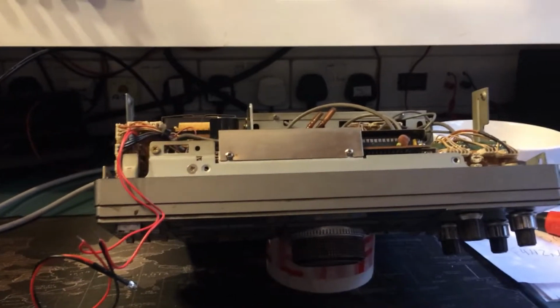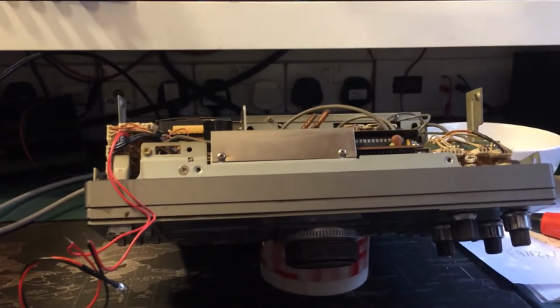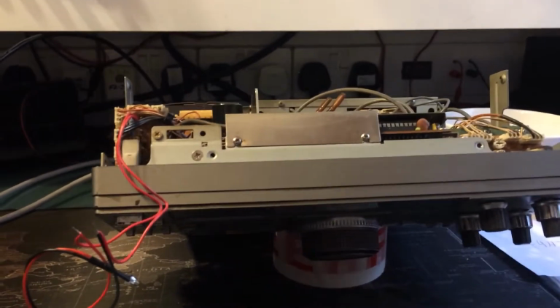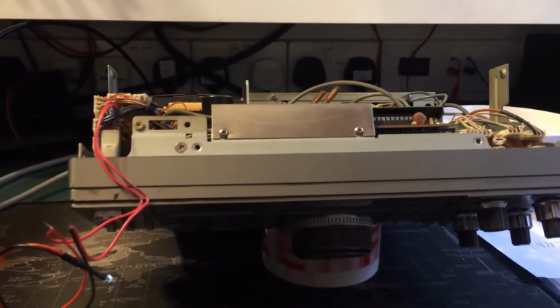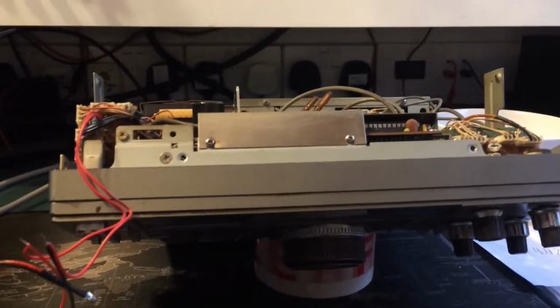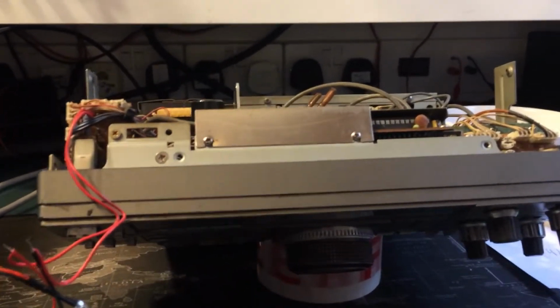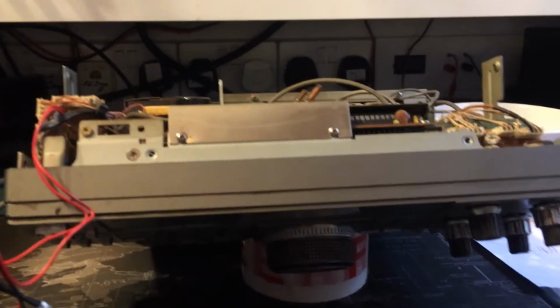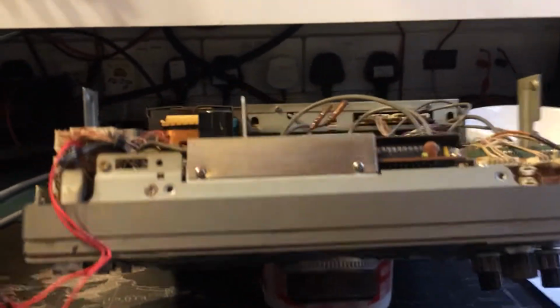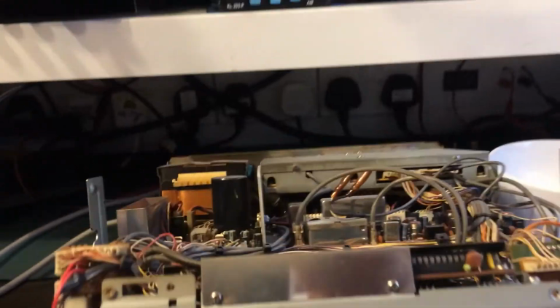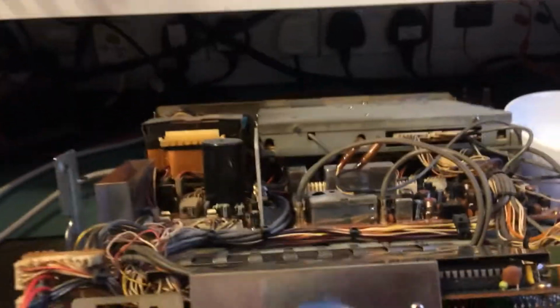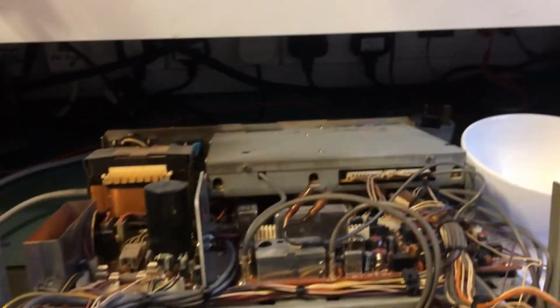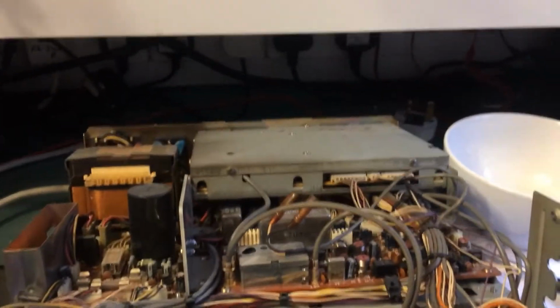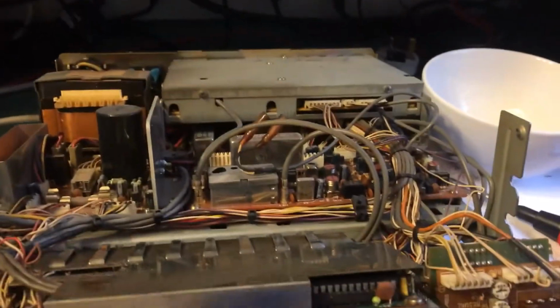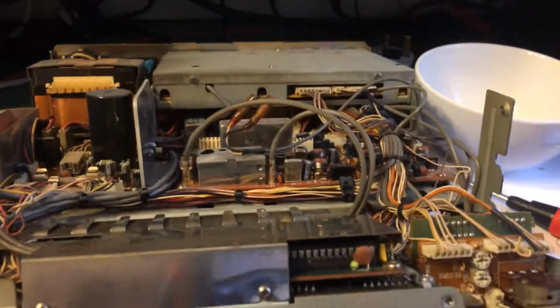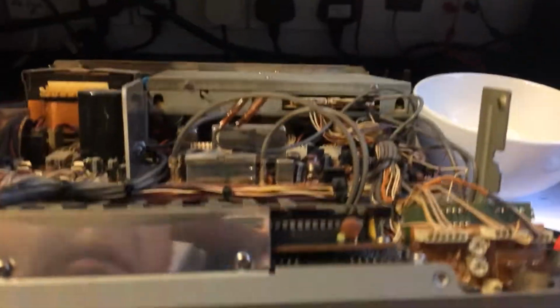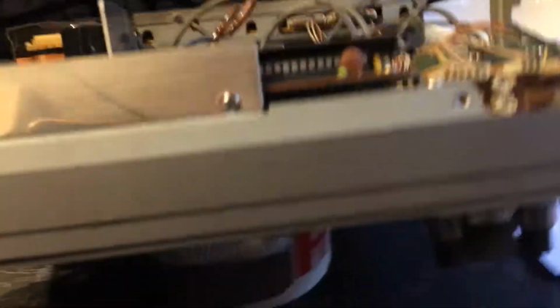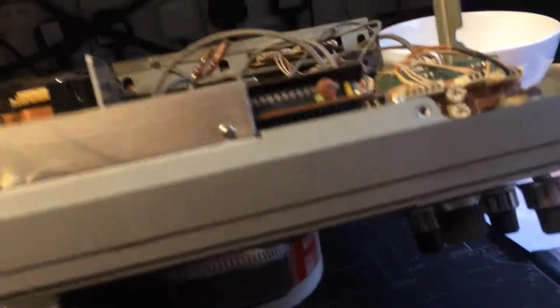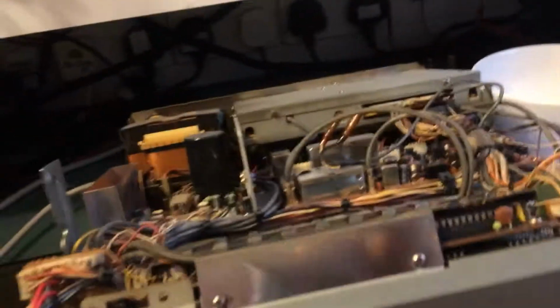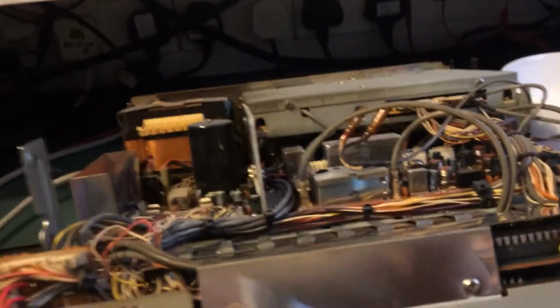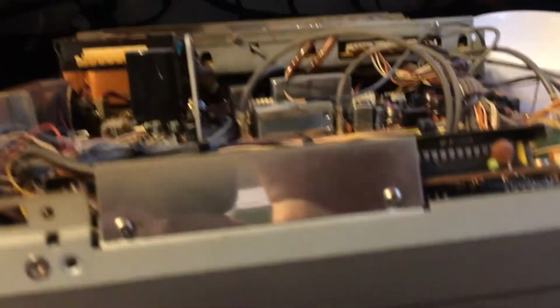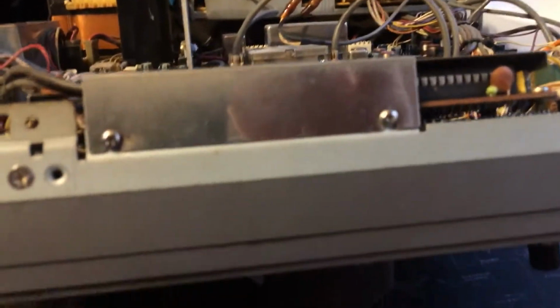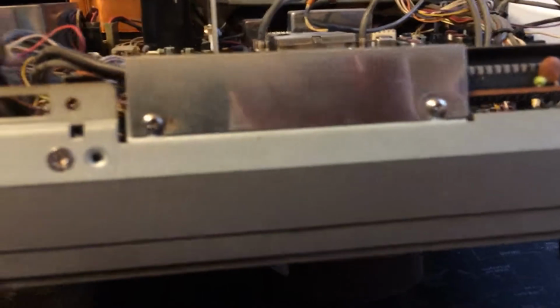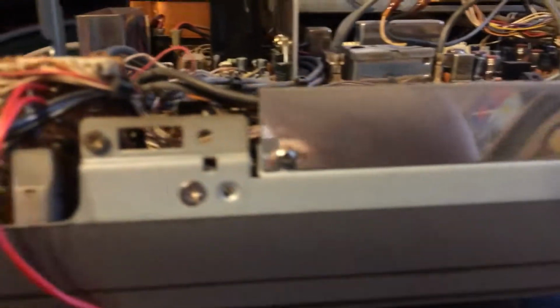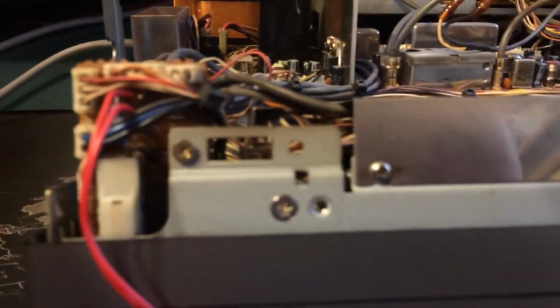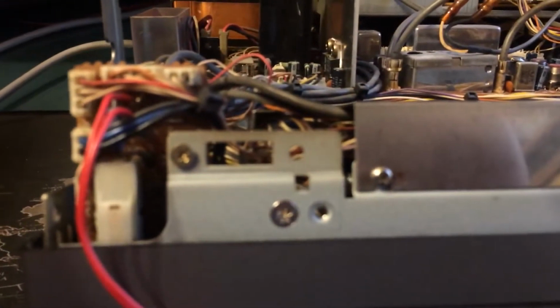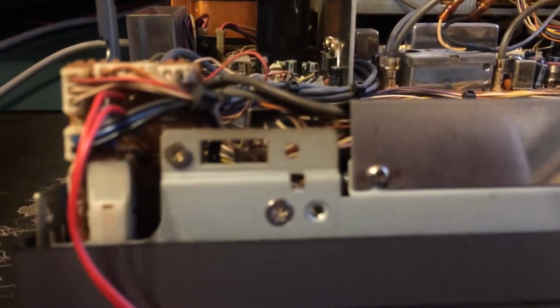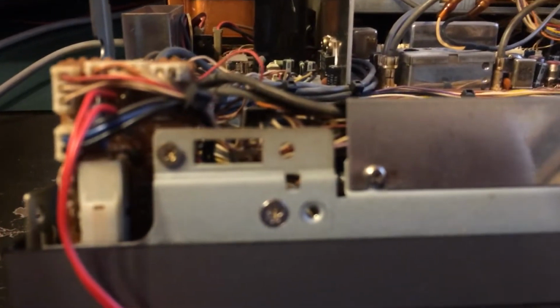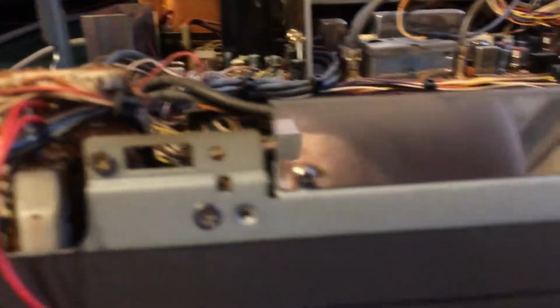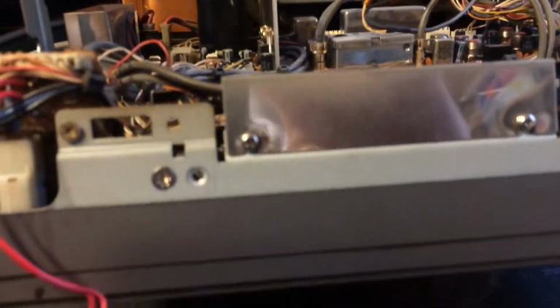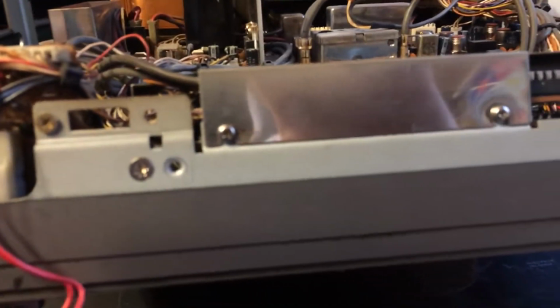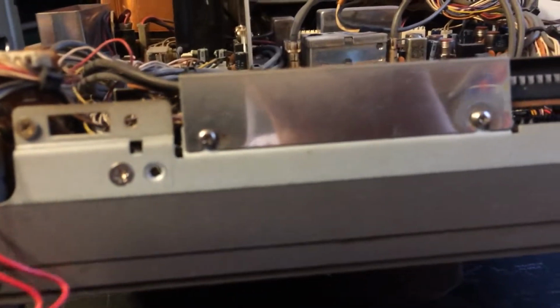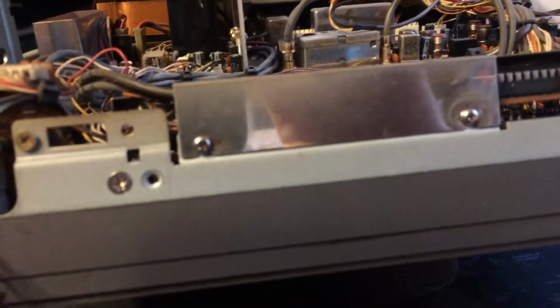Here's the Kenwood R5000 — spaghetti junction inside. The signal meter lamp was out, so we've wired one back in here.